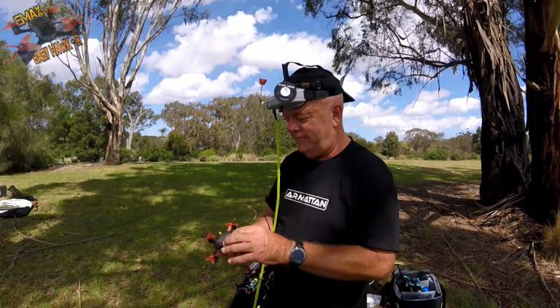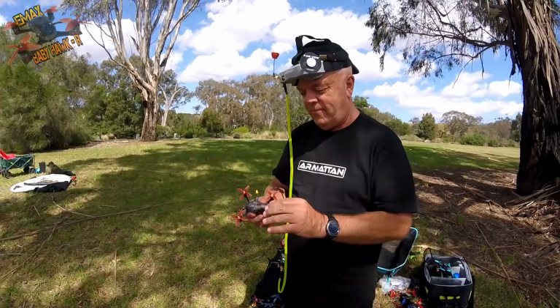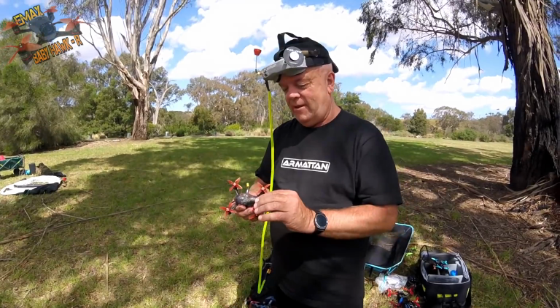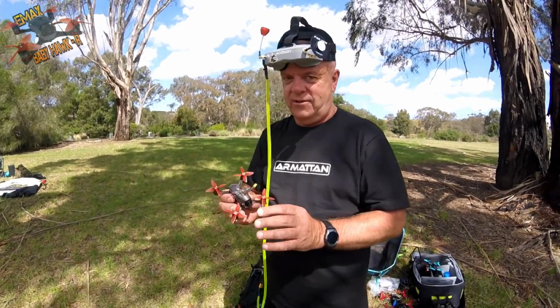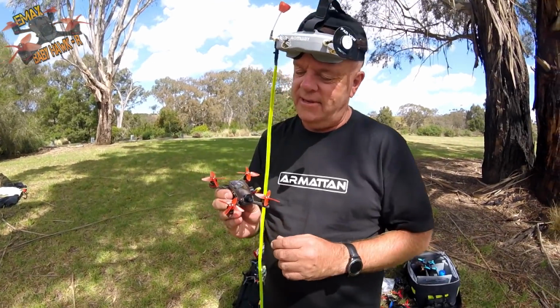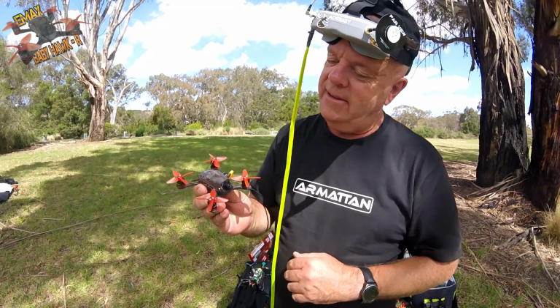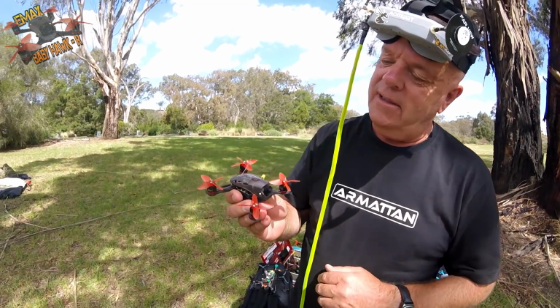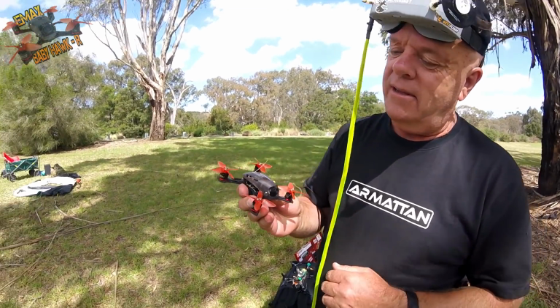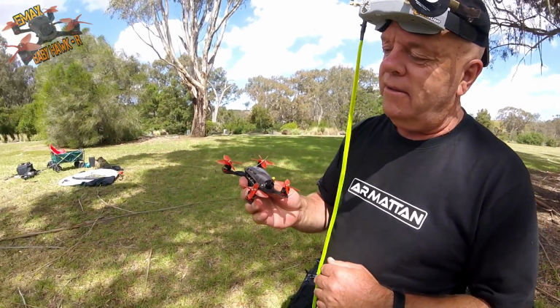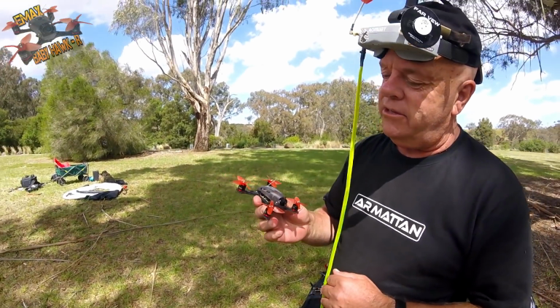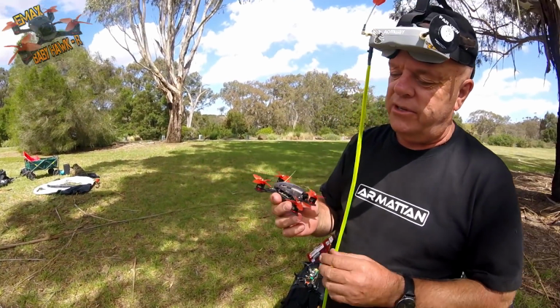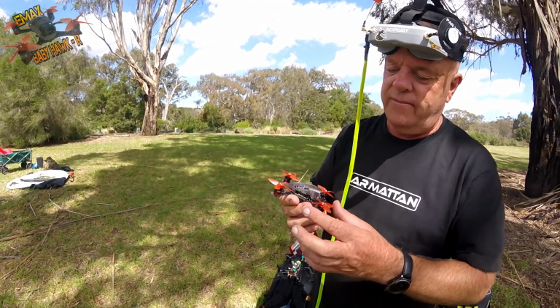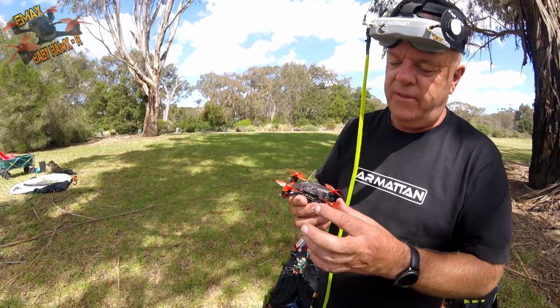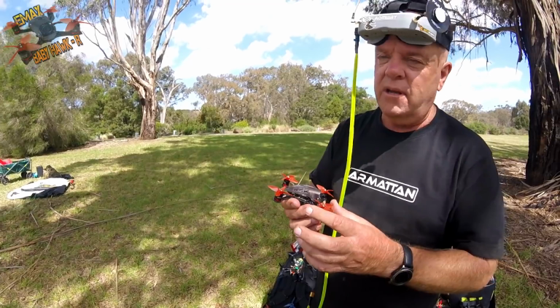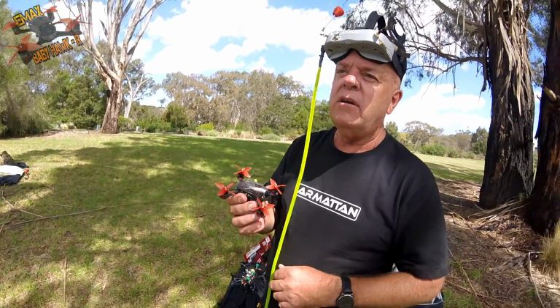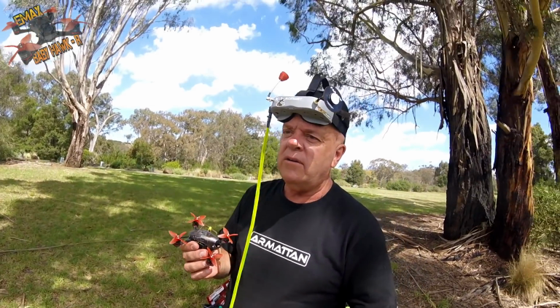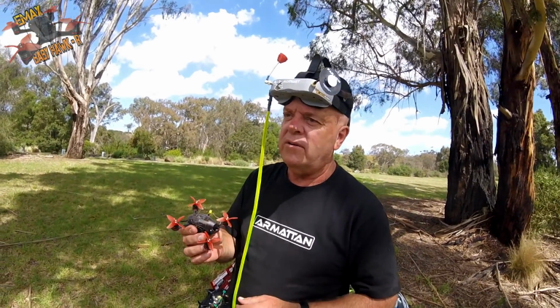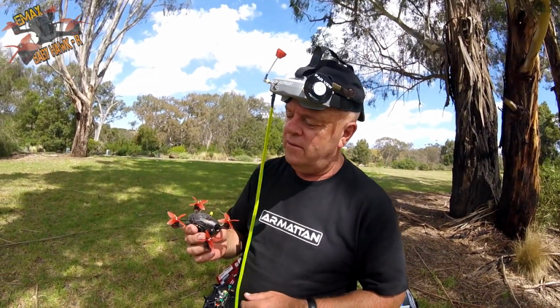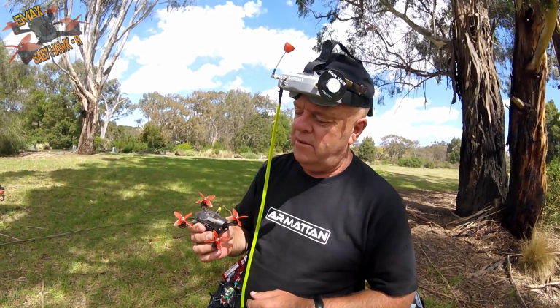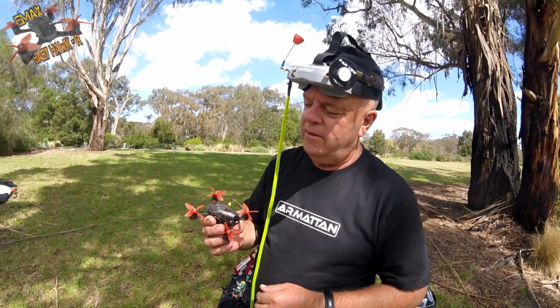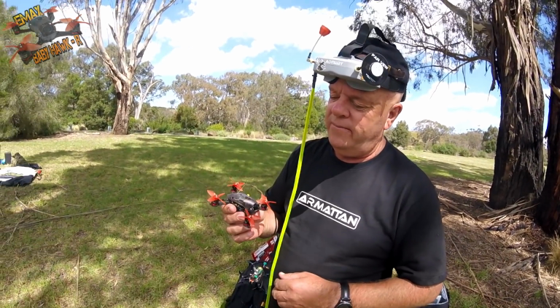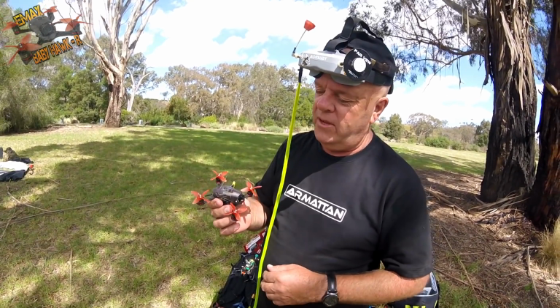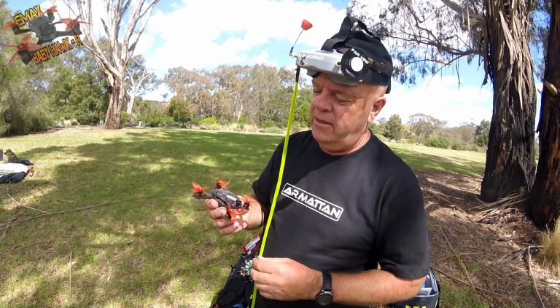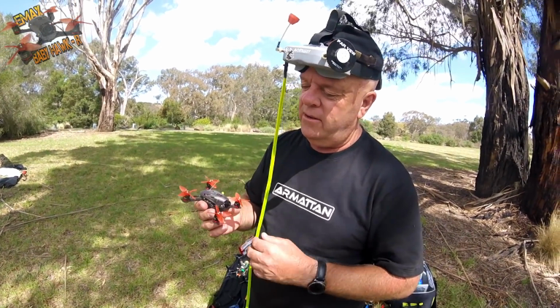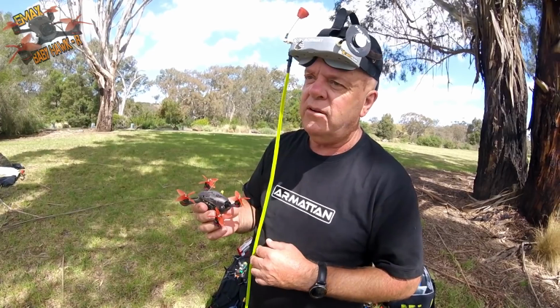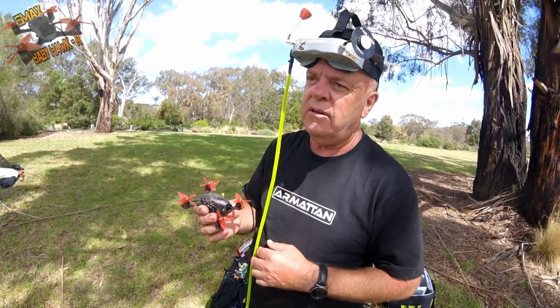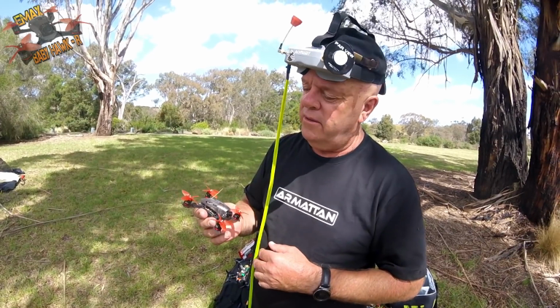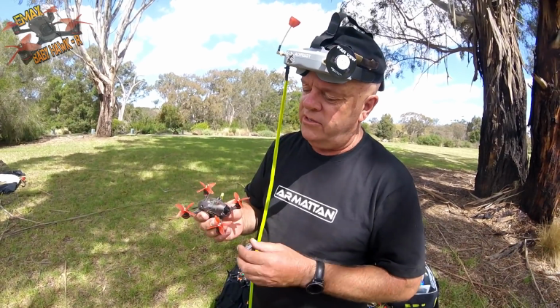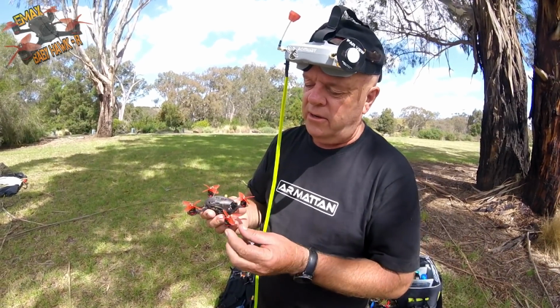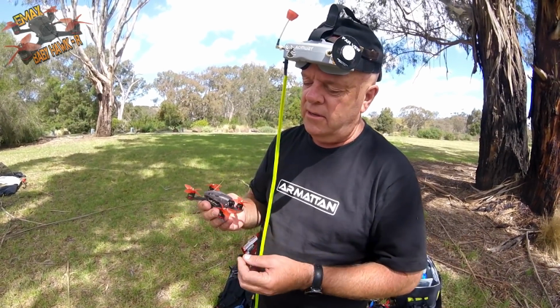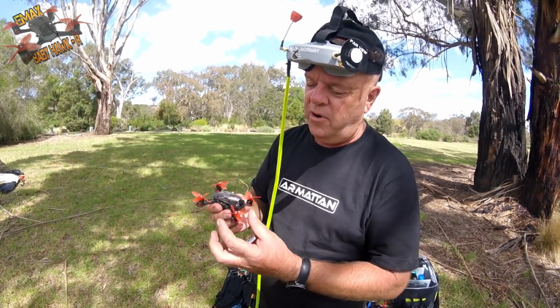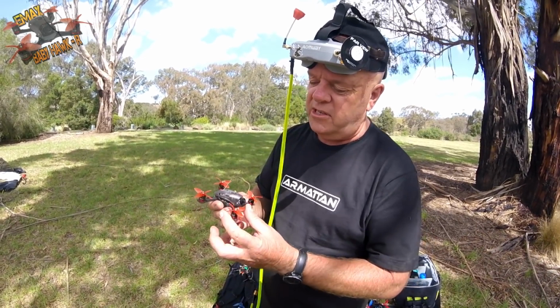It's a beautiful looking little thing, isn't it? What size props are they — two inch? Two and a half? It's smaller than I thought — that's the first time I've actually seen one of those. It looks like a mini Beetle. It's tiny — these props are that small.